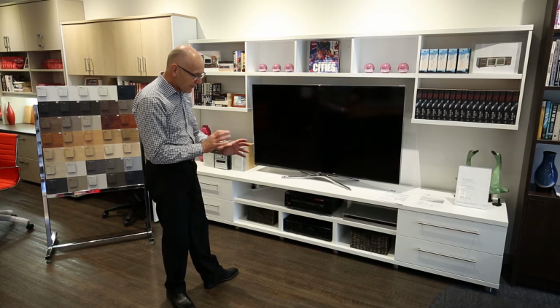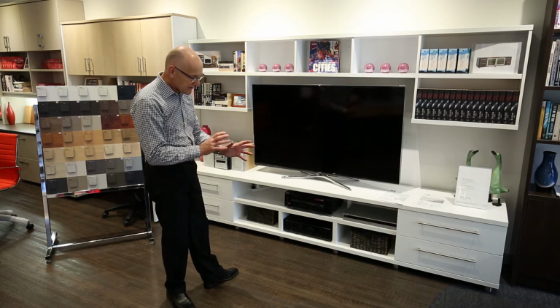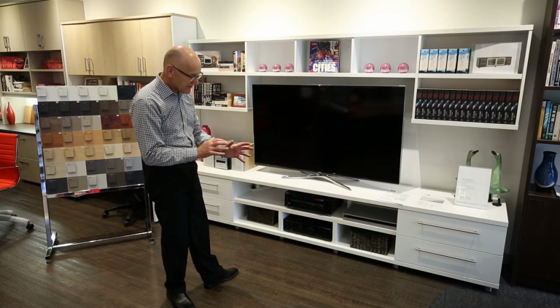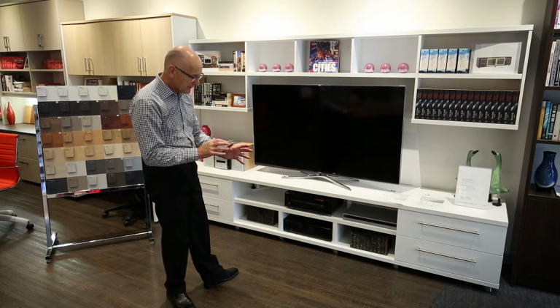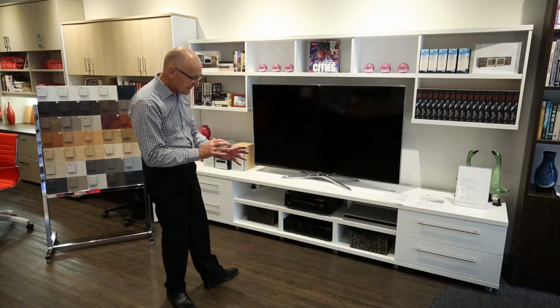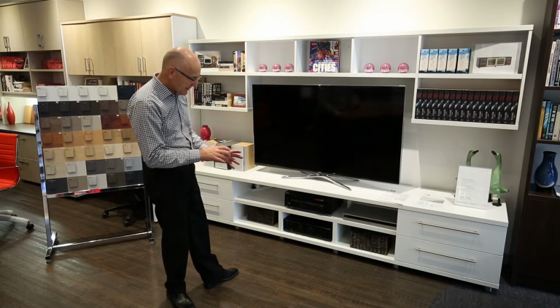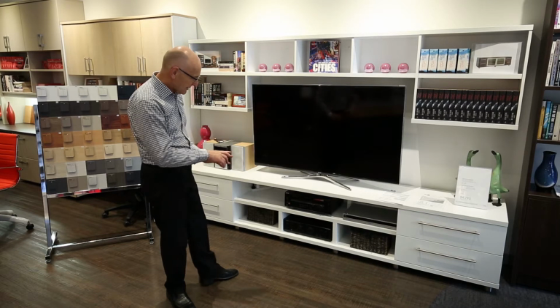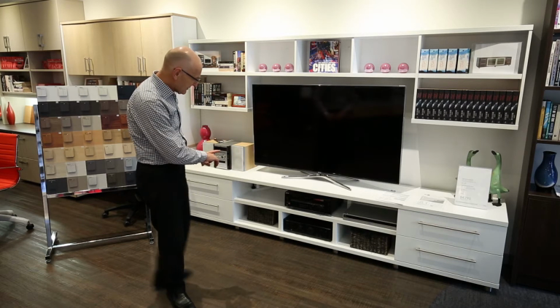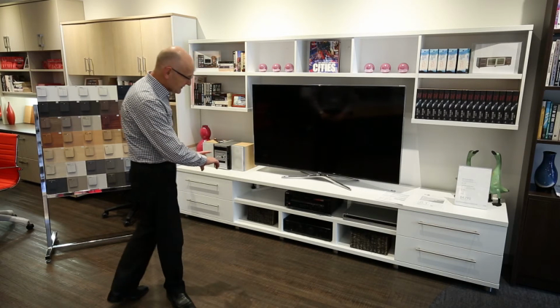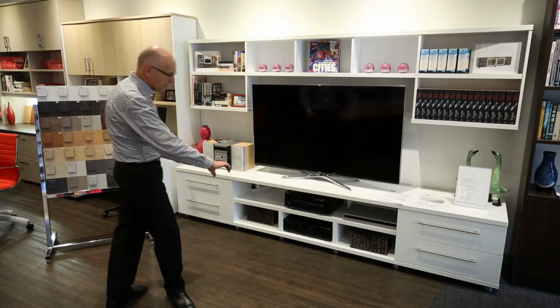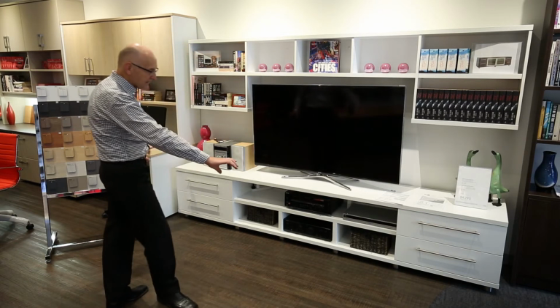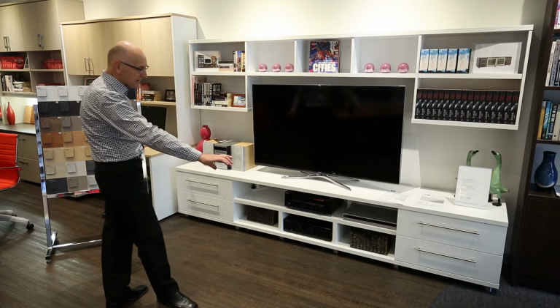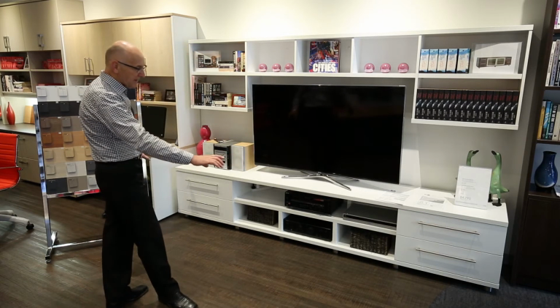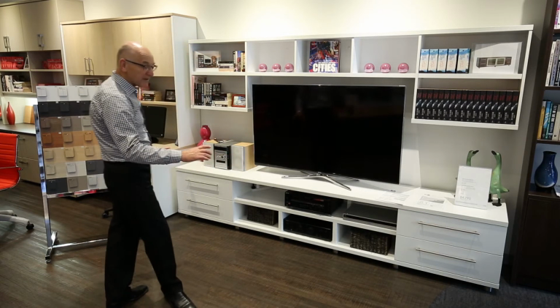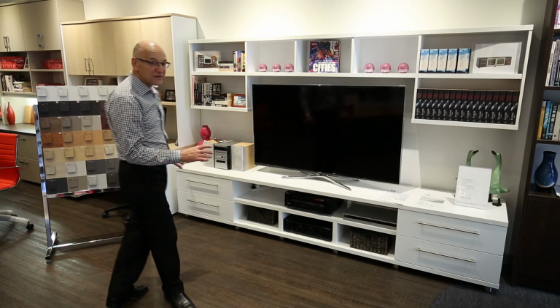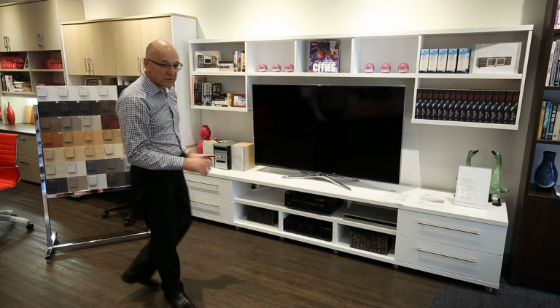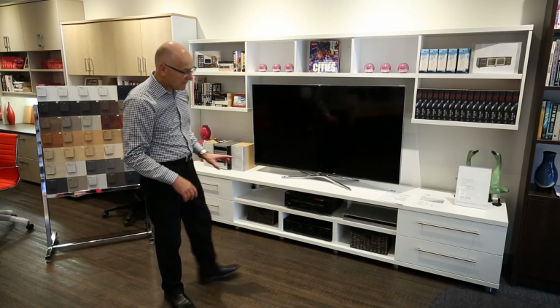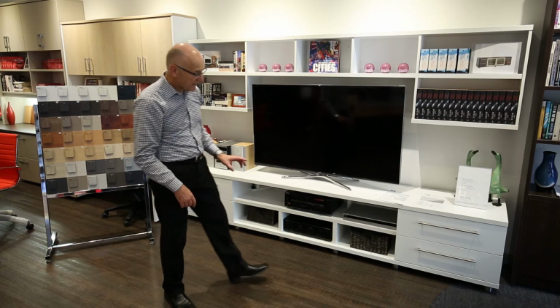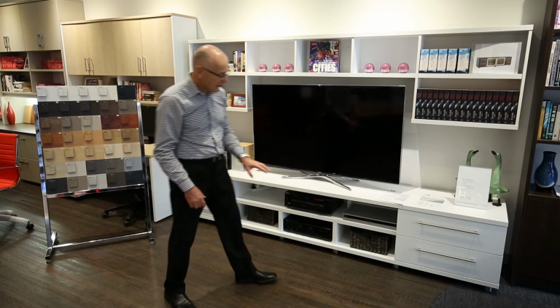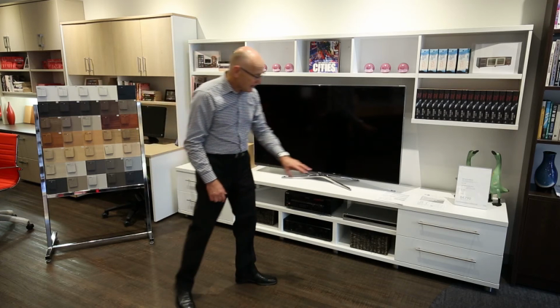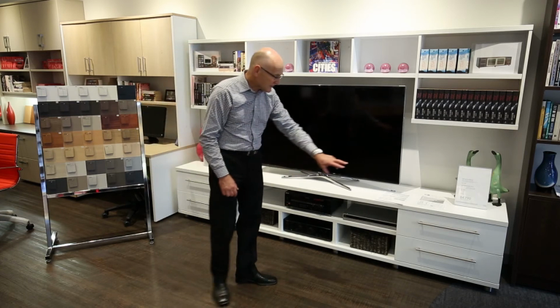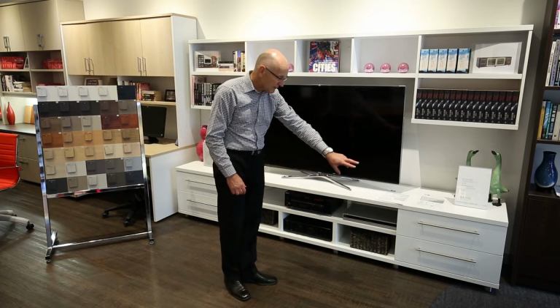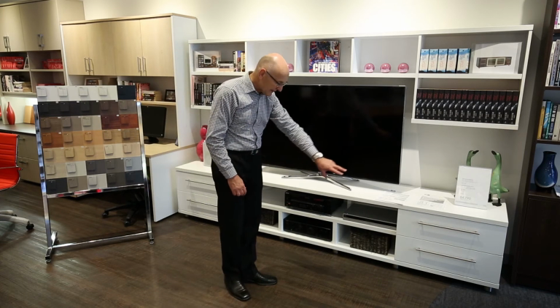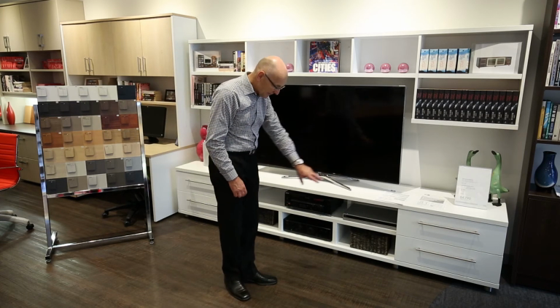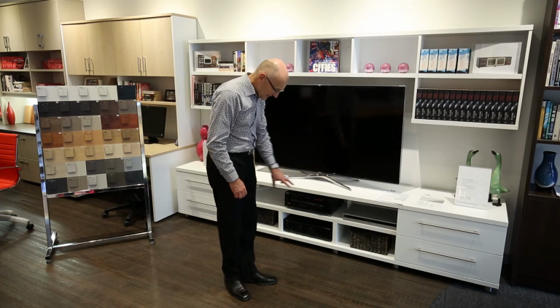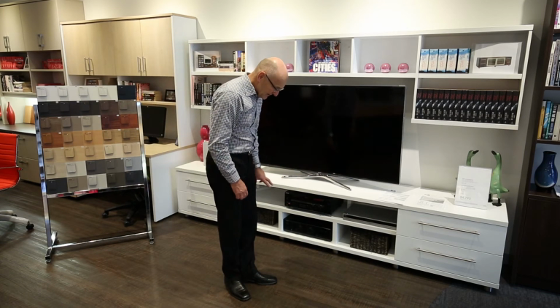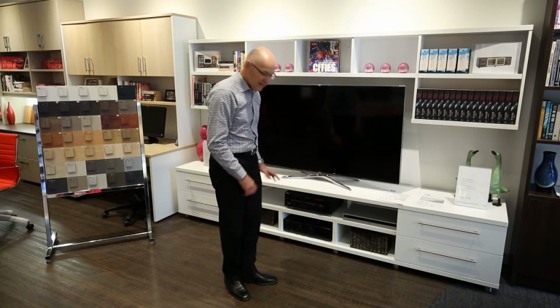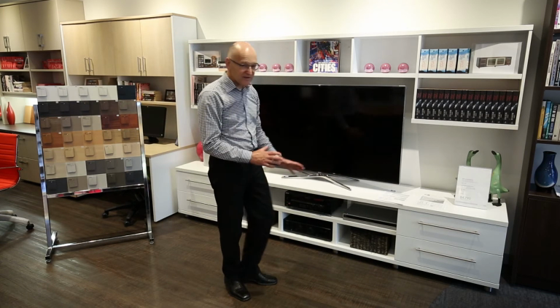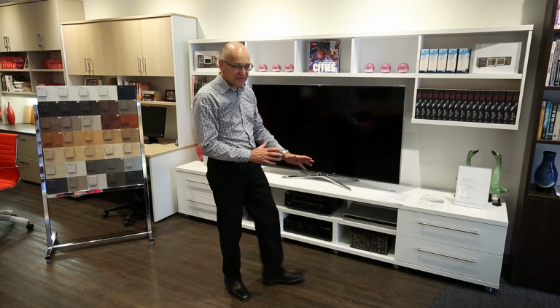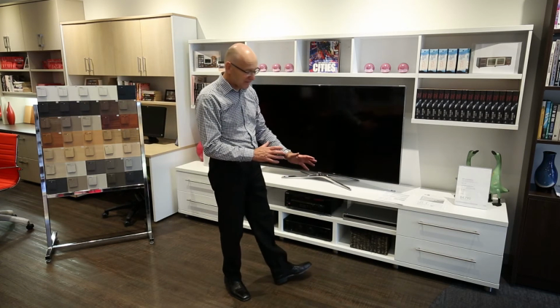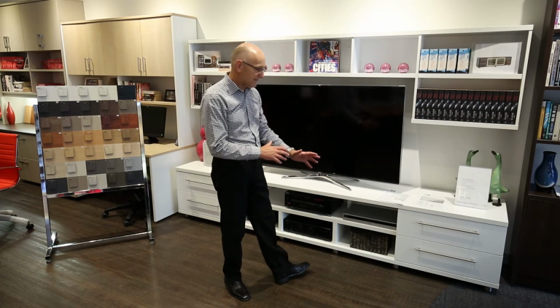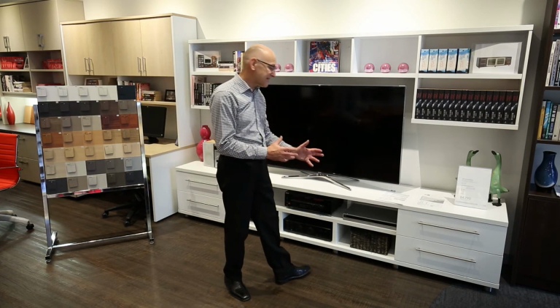The Paragon comes with brushed steel feet, as you can see in the base. There is also the option of having a solid plinth base to prevent dust getting underneath.